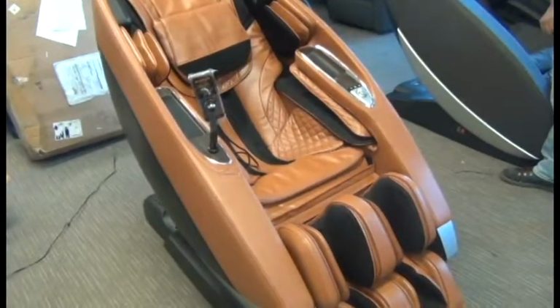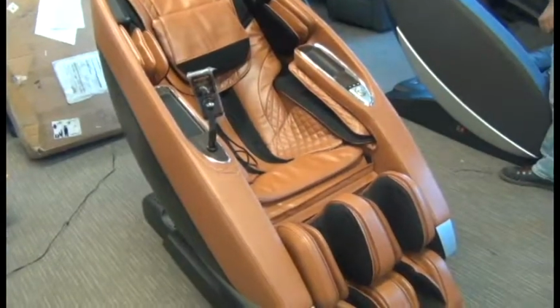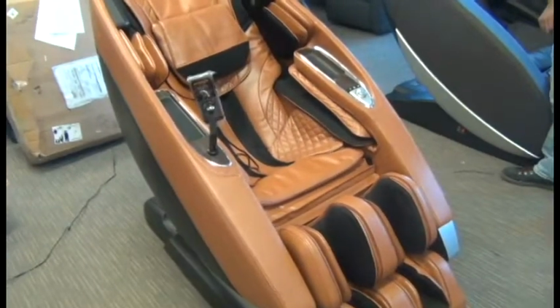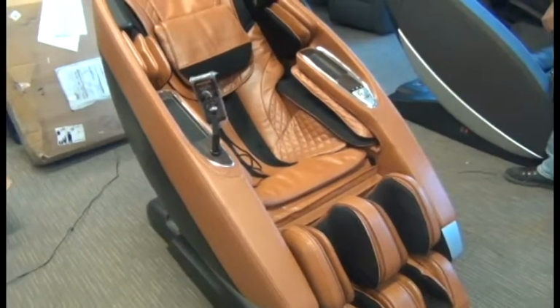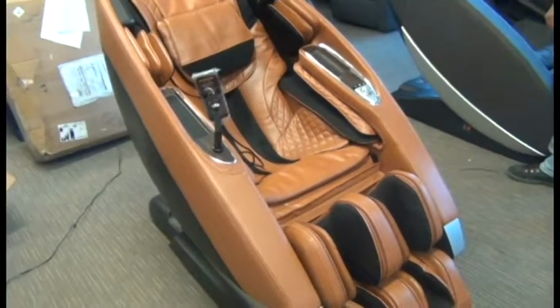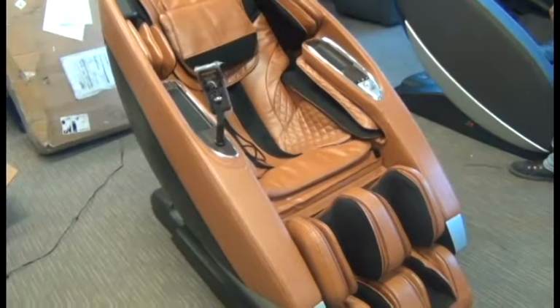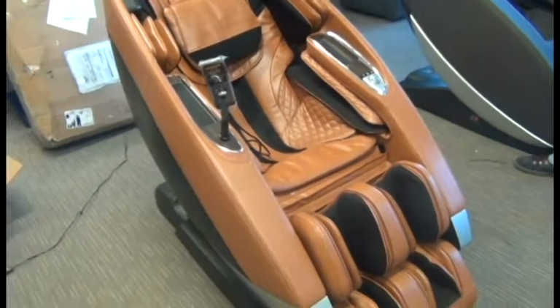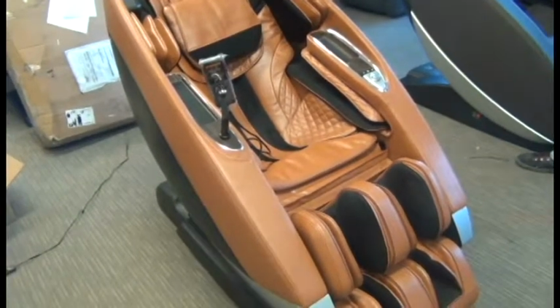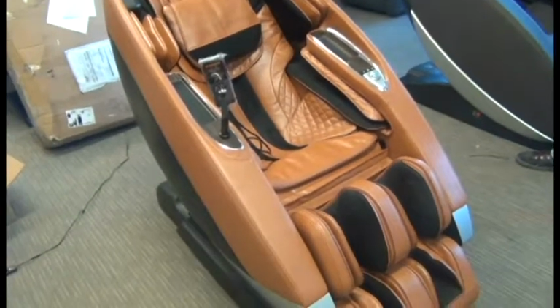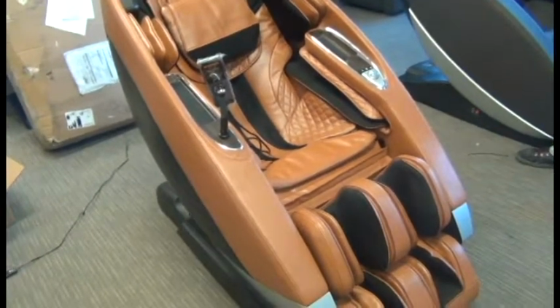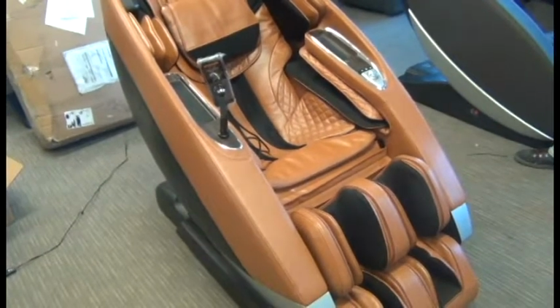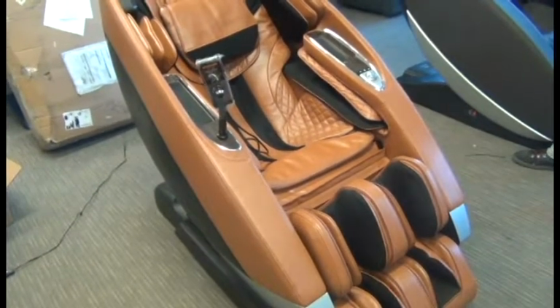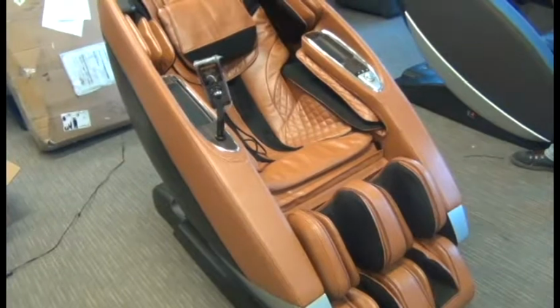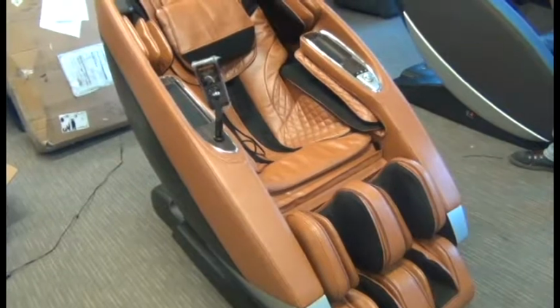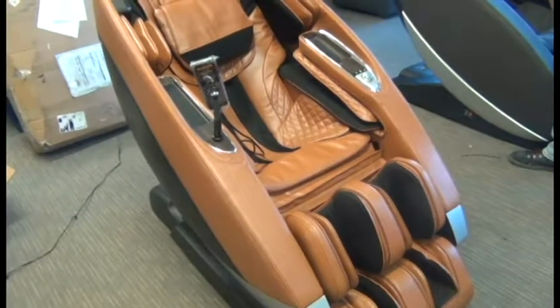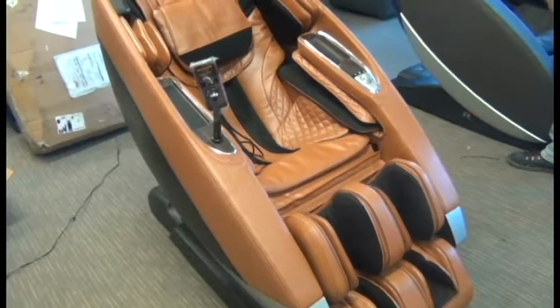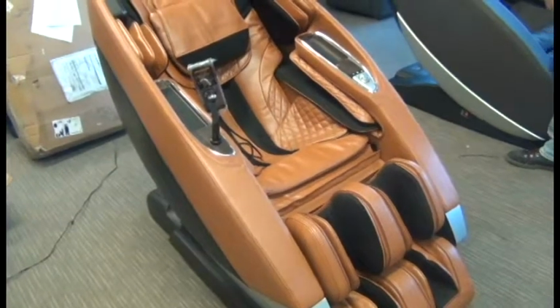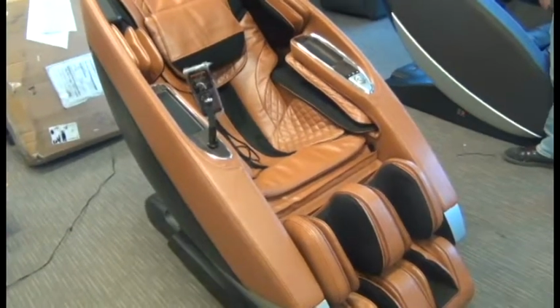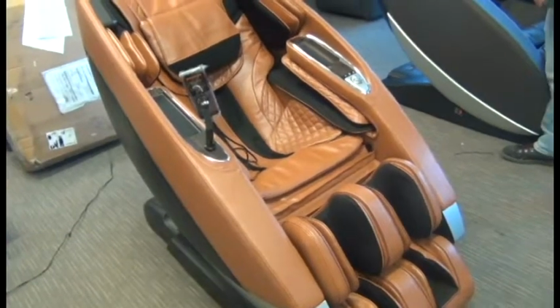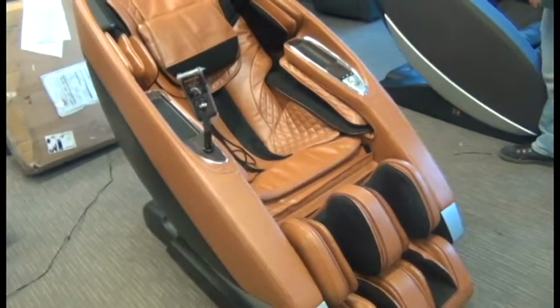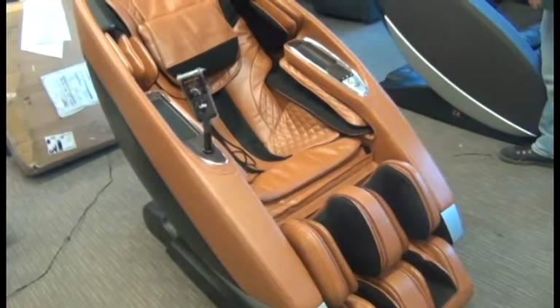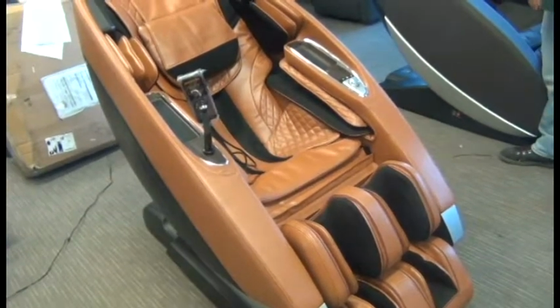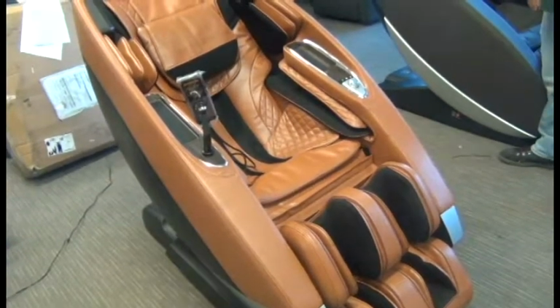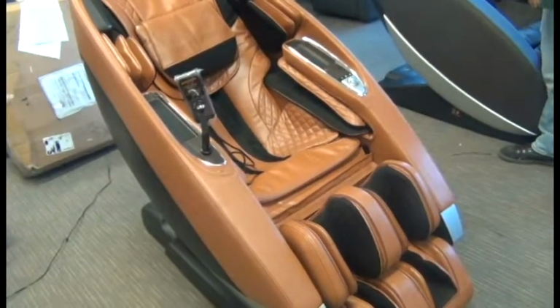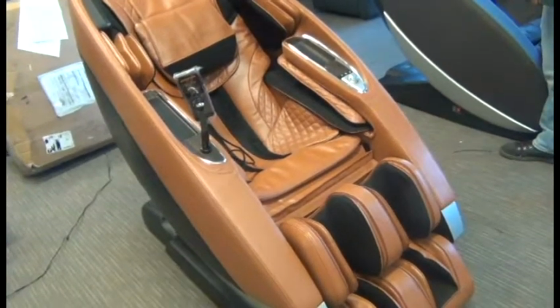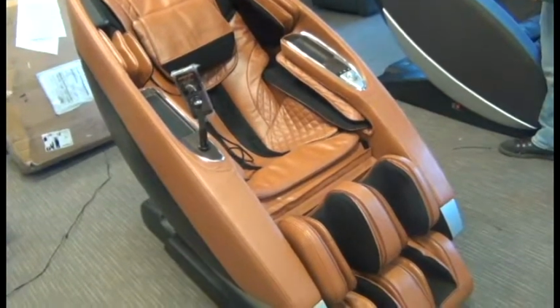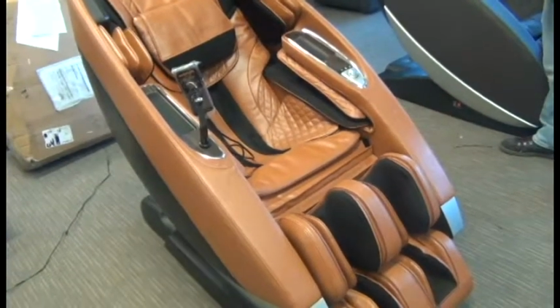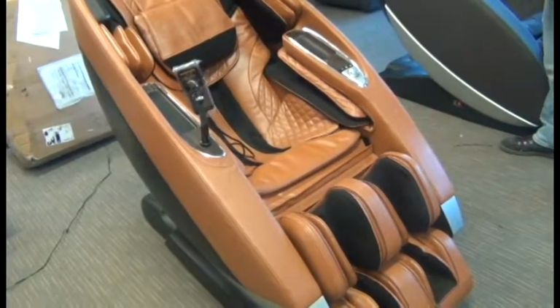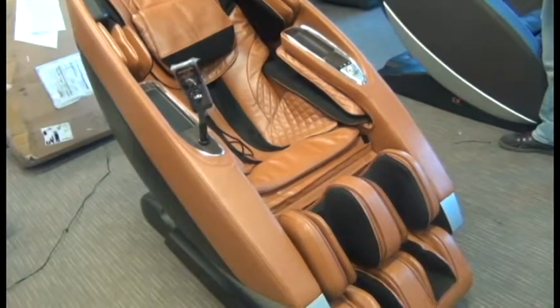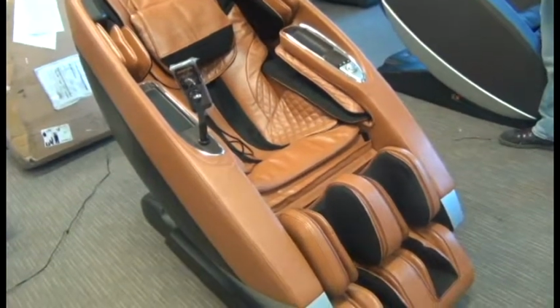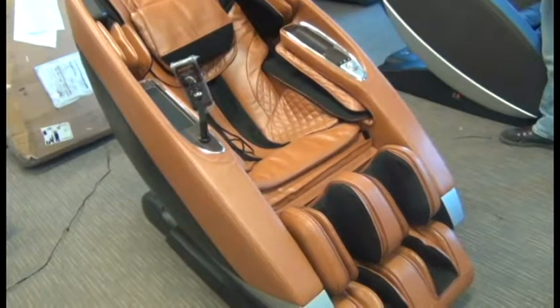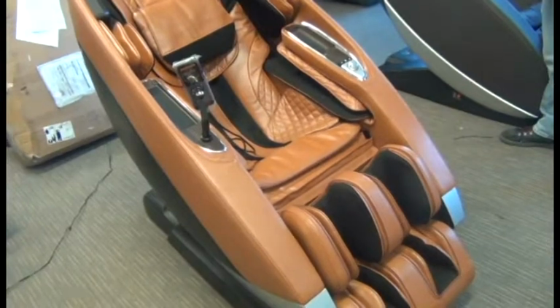In this video we're going to demonstrate how to replace the Human Touch SuperNovo Footrest Actuator. The first thing we're going to do is fully recline the chair.